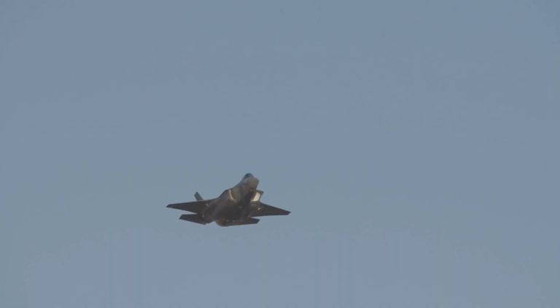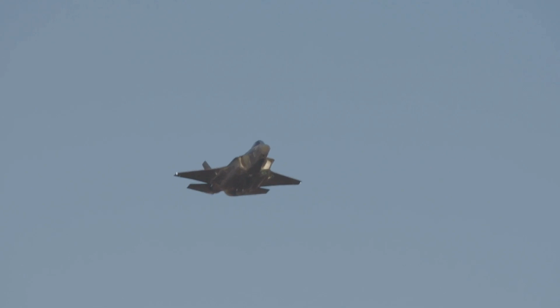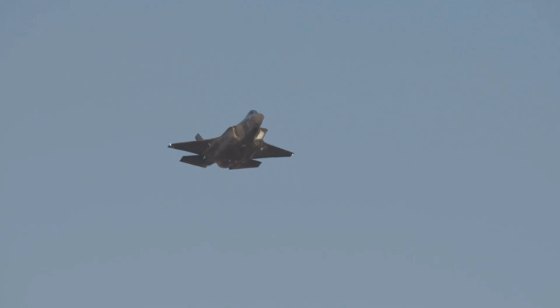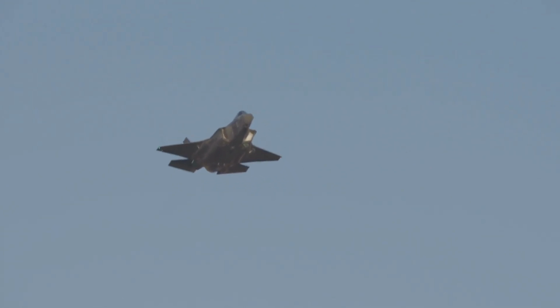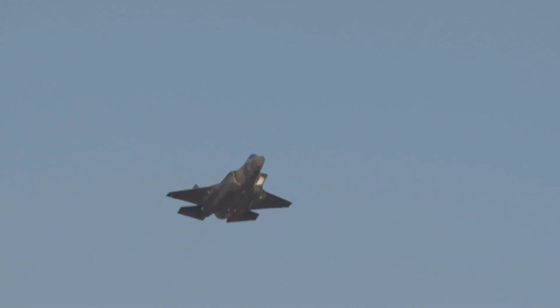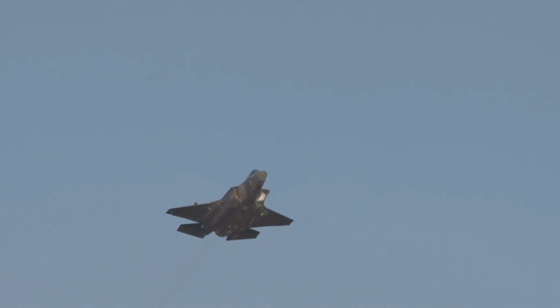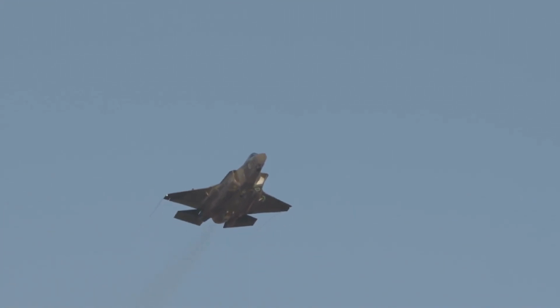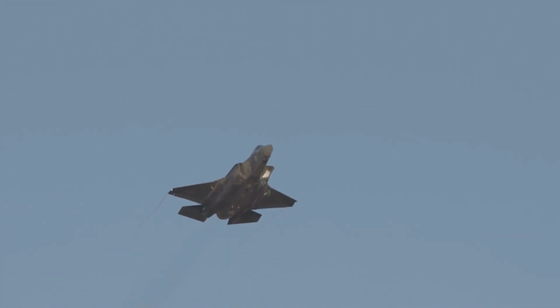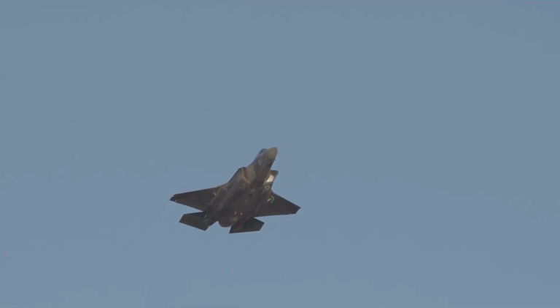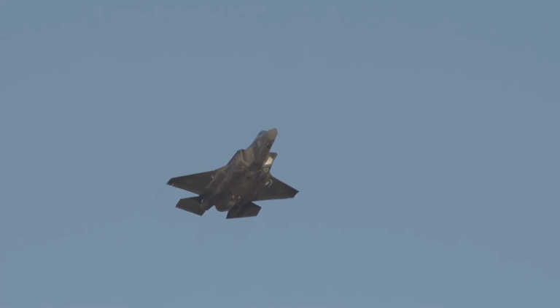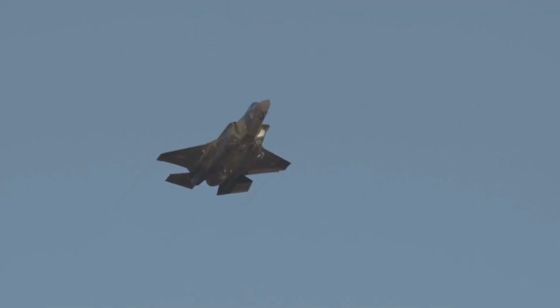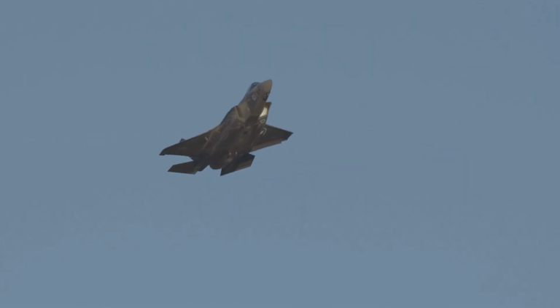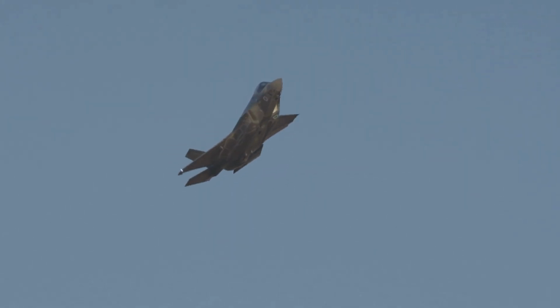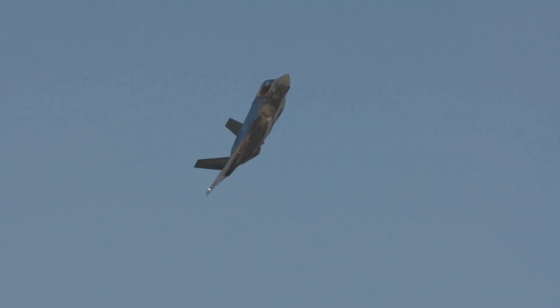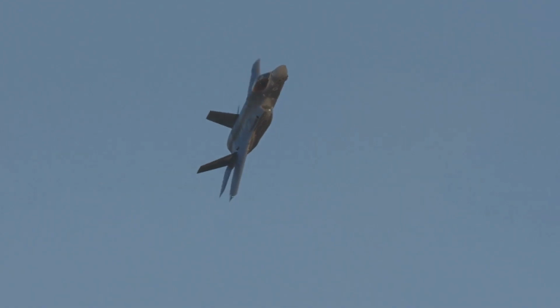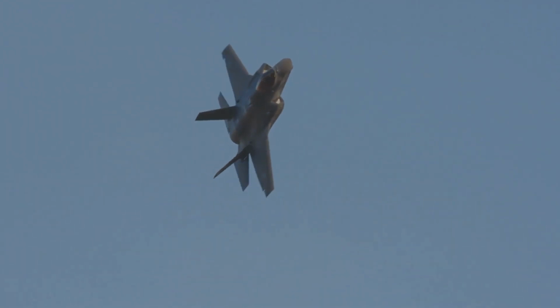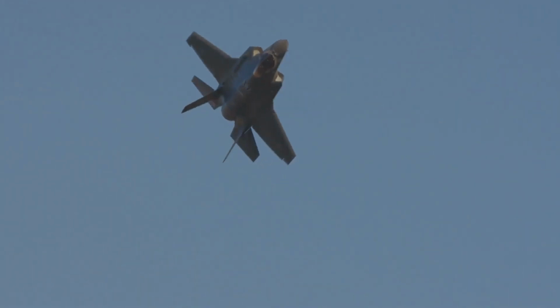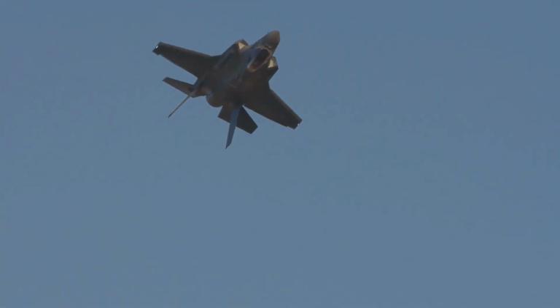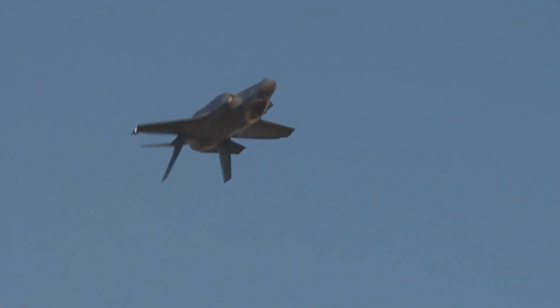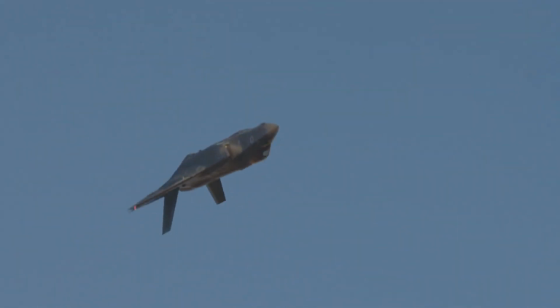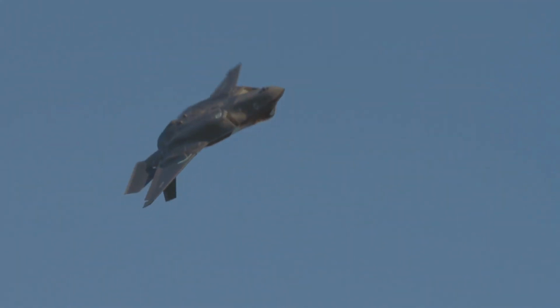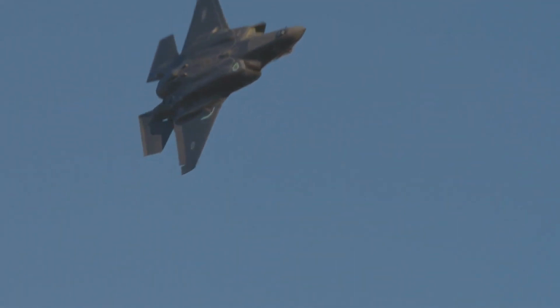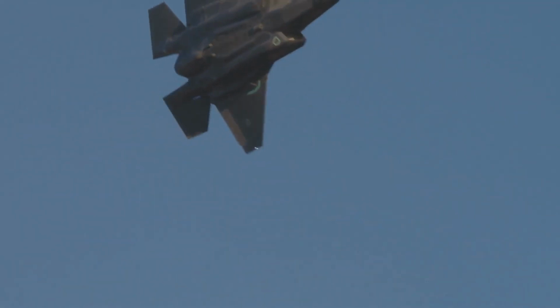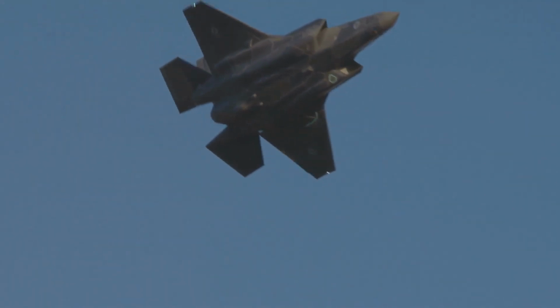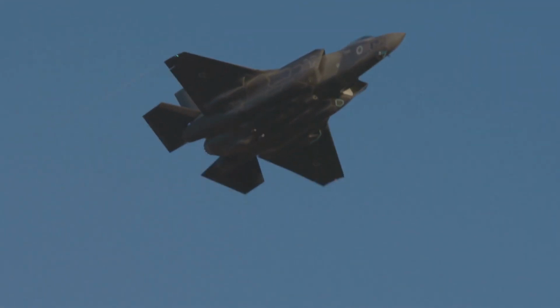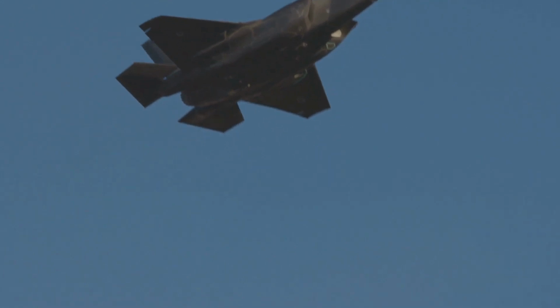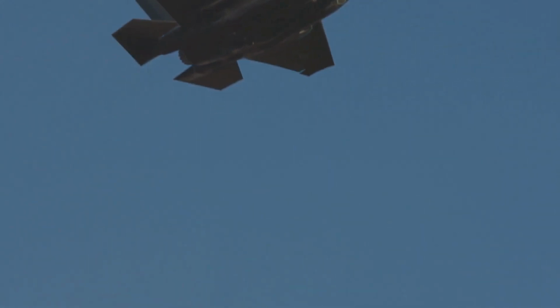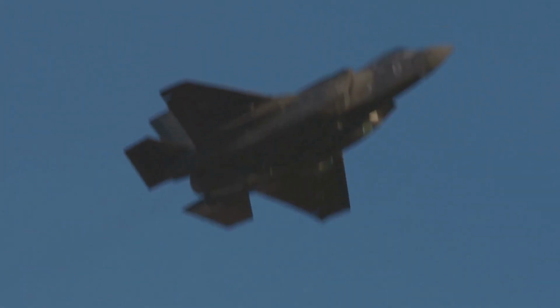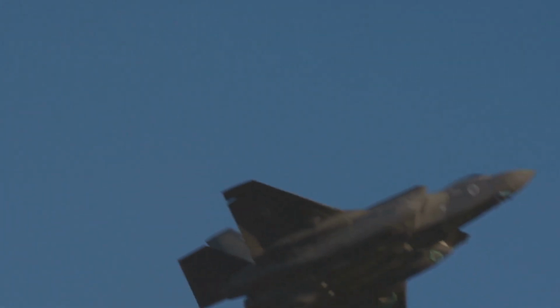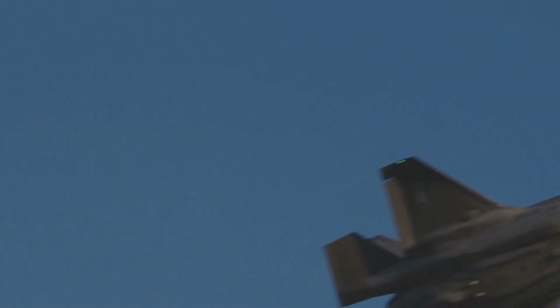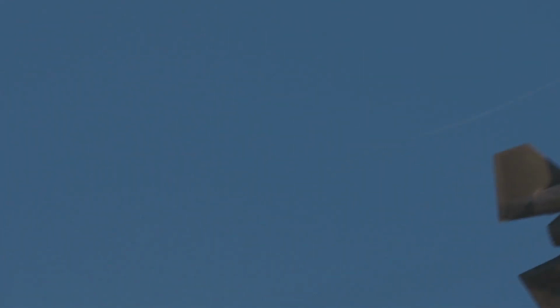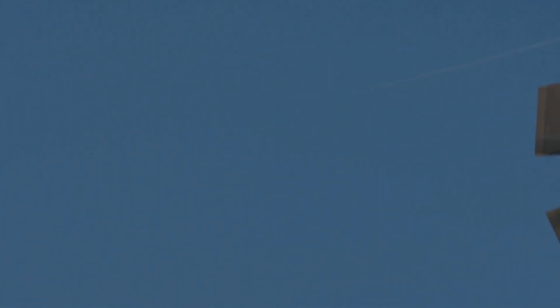Let's consider the Pakistani J-10C. During the recent conflict with India, these jets were reportedly equipped with the same PL-15 missiles used by the Chinese Air Force, rather than the downgraded export version.